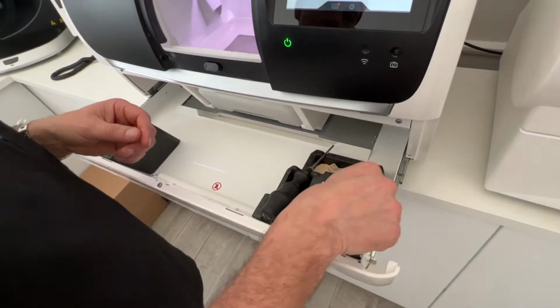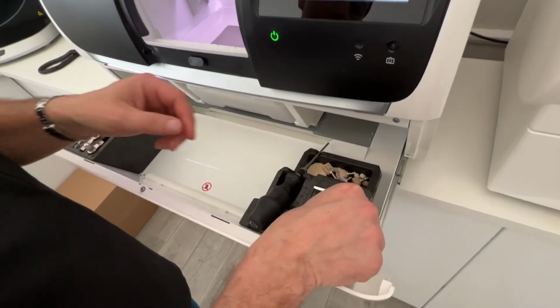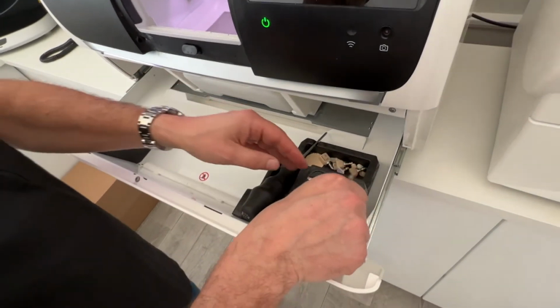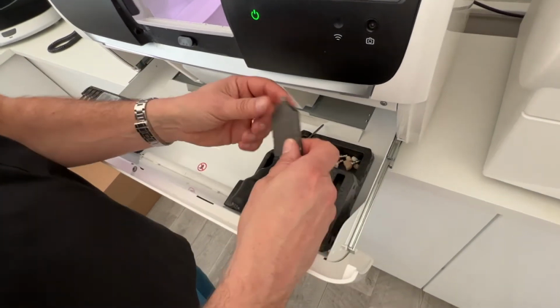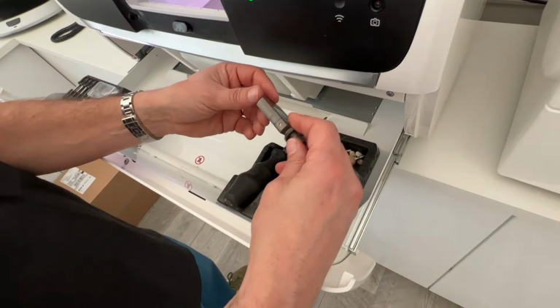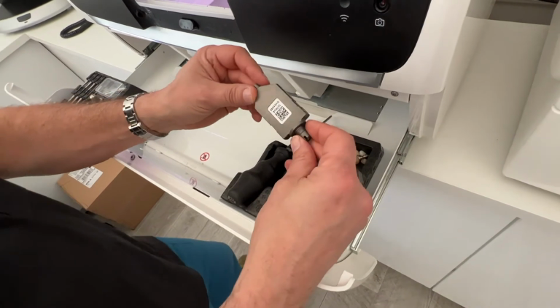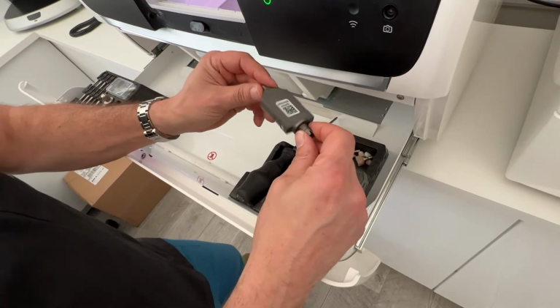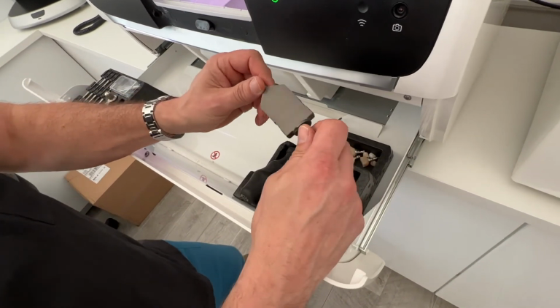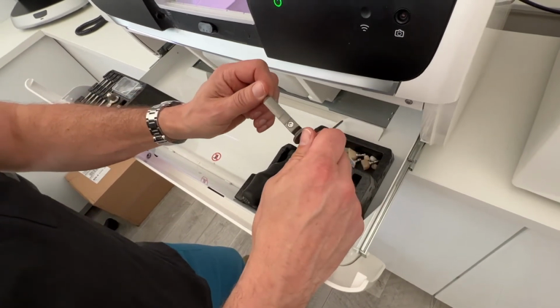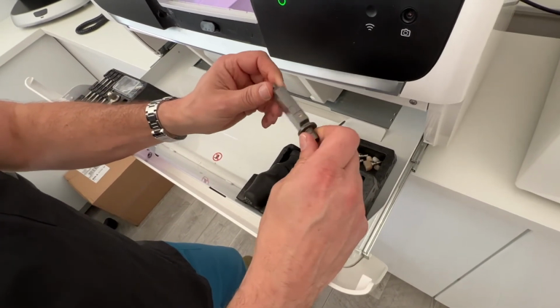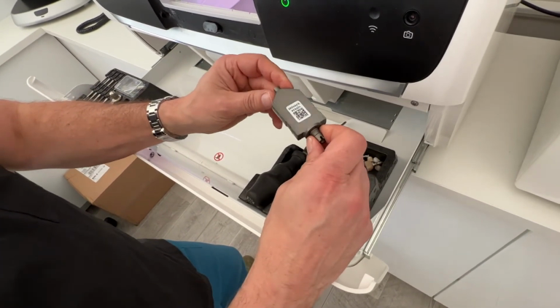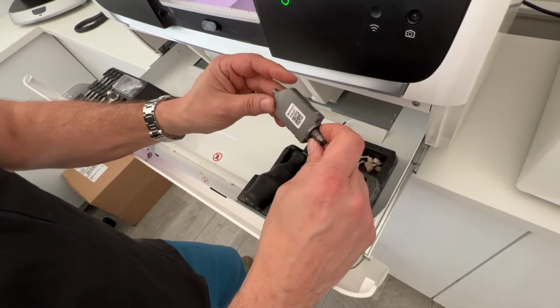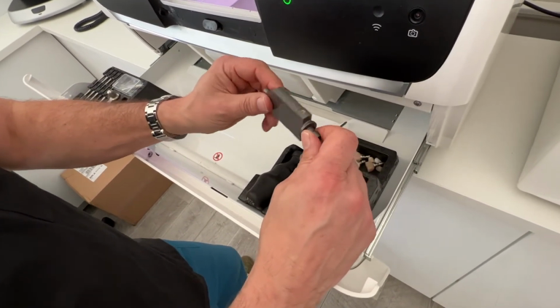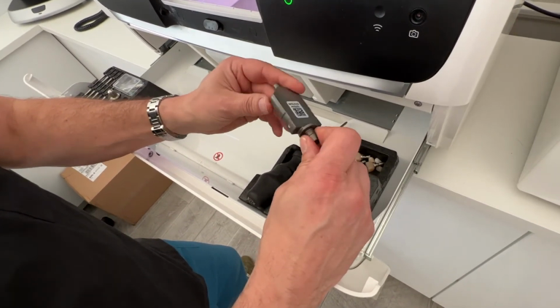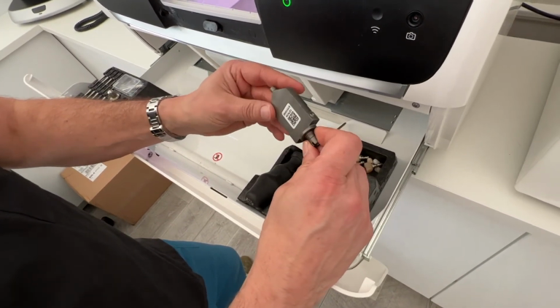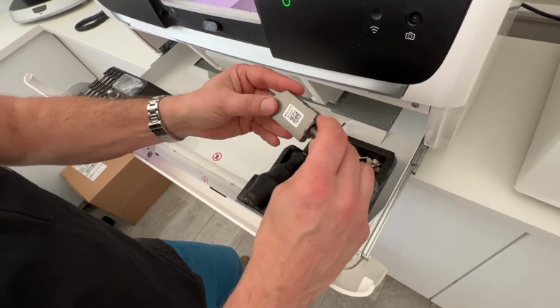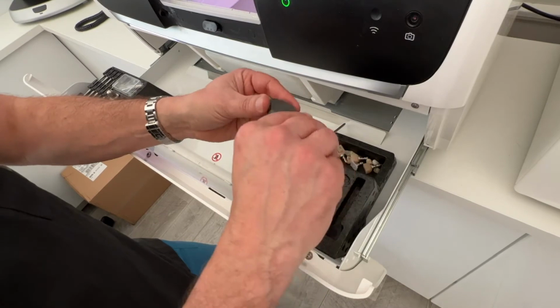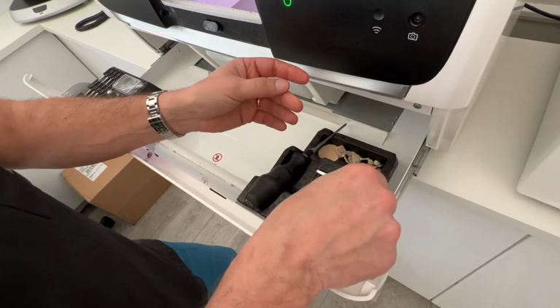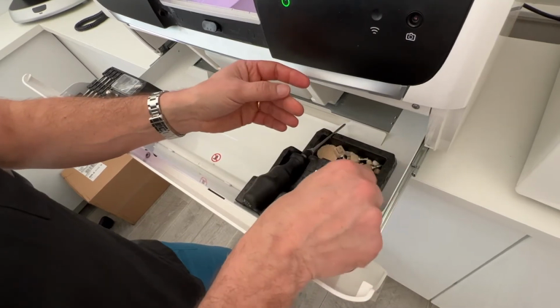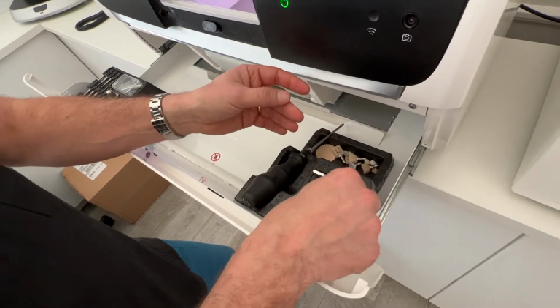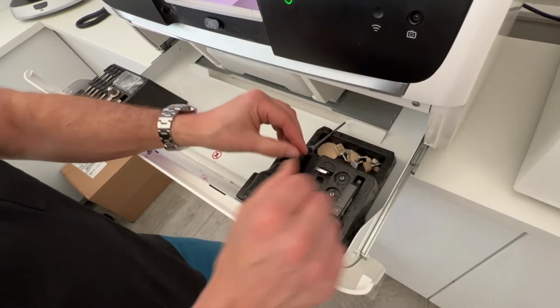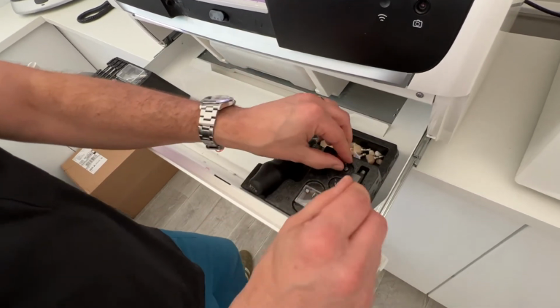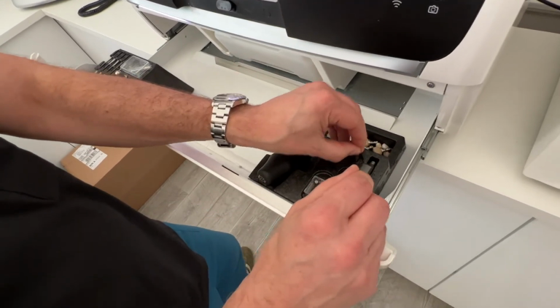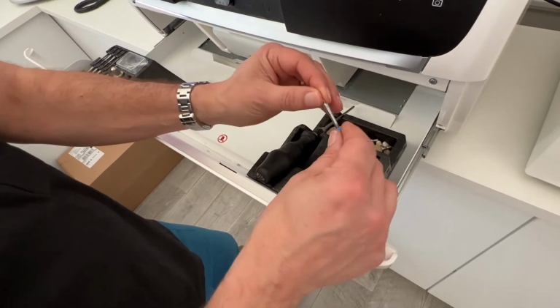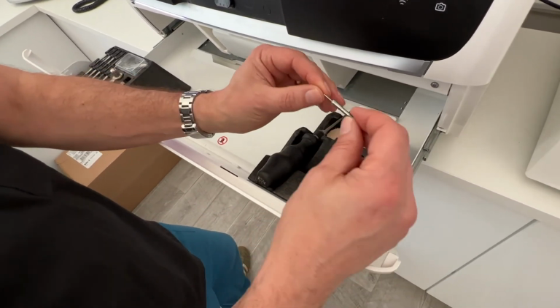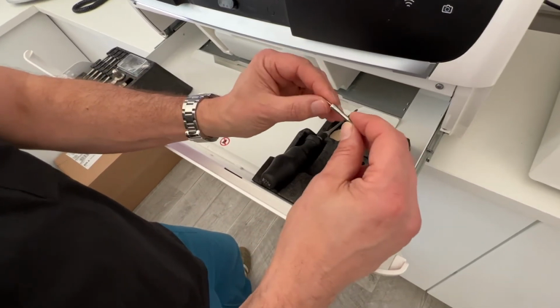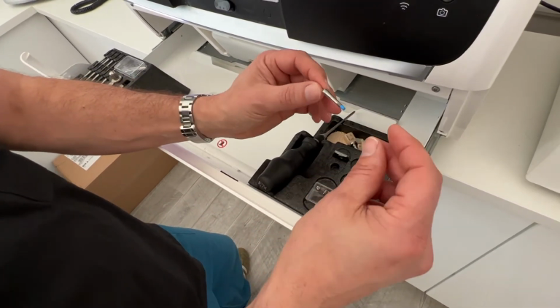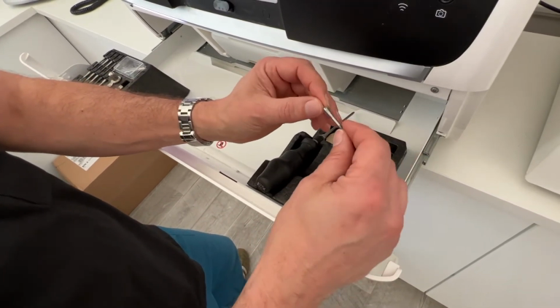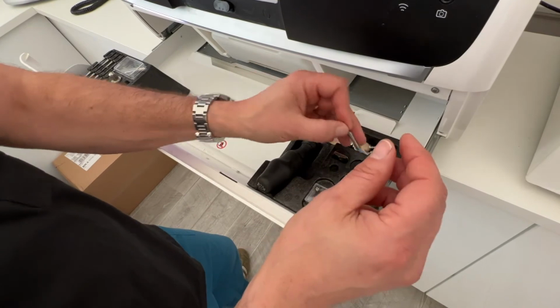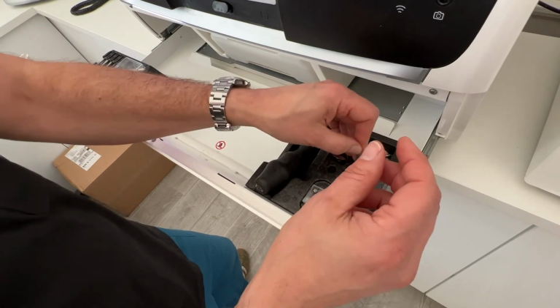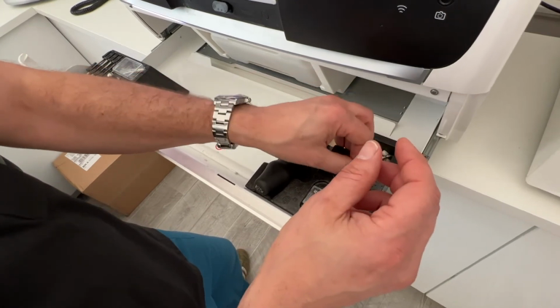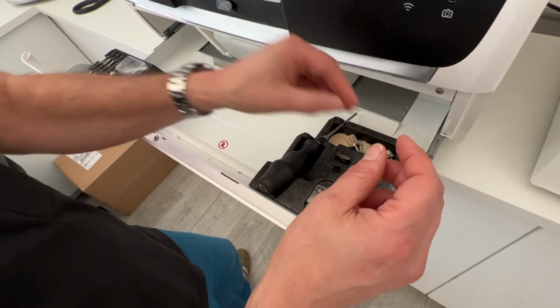Importantly here also we have a calibration tool. Make sure you use the correct calibration tool for the machine as well — don't get them mixed up. And then we have the little sensors here that we use instead of burrs when we do the calibrations.